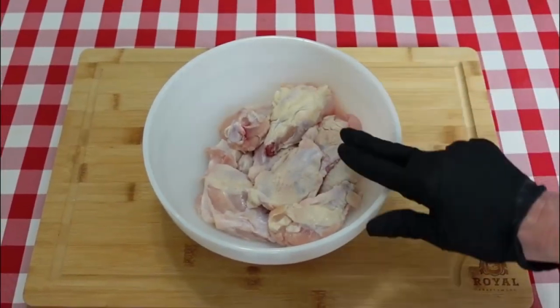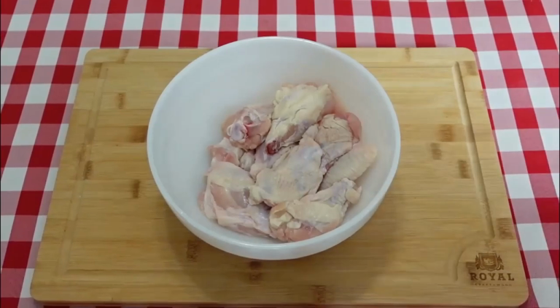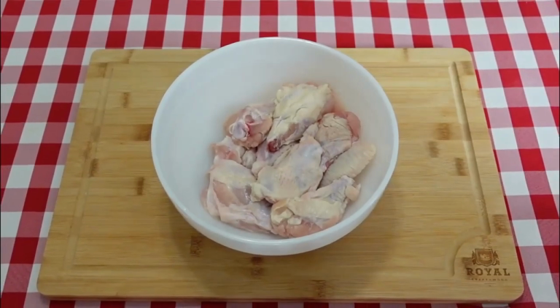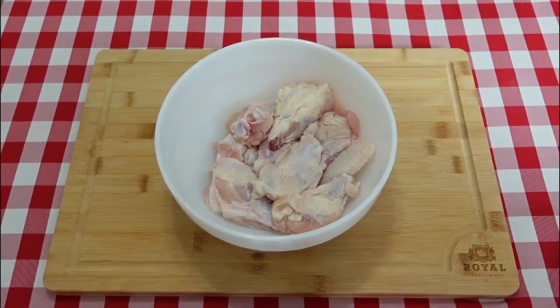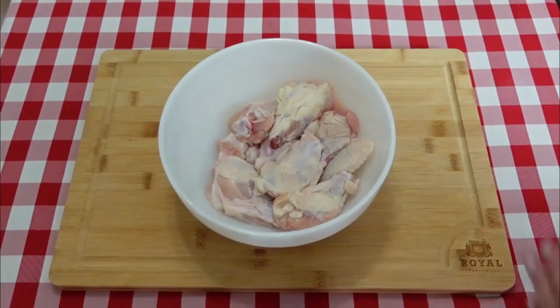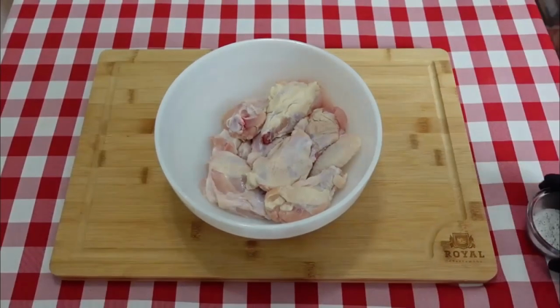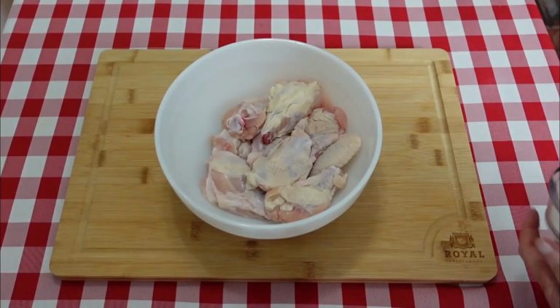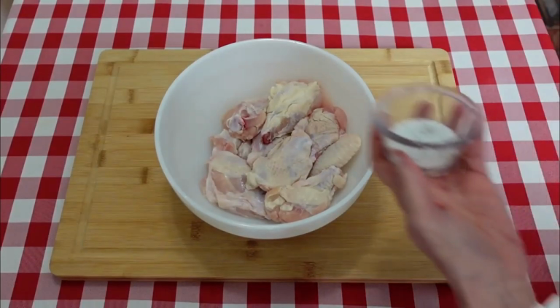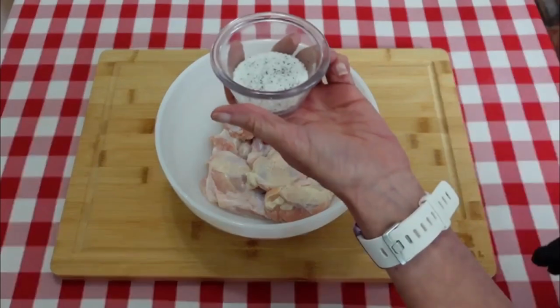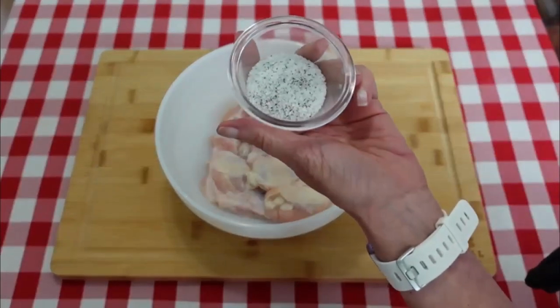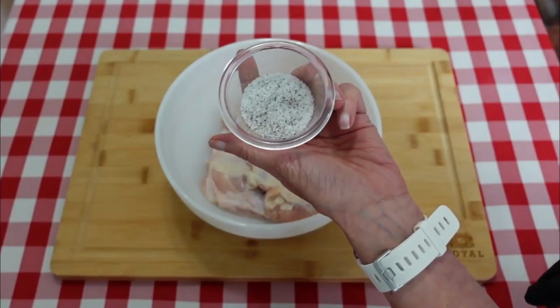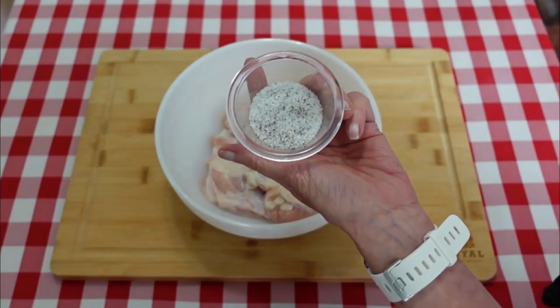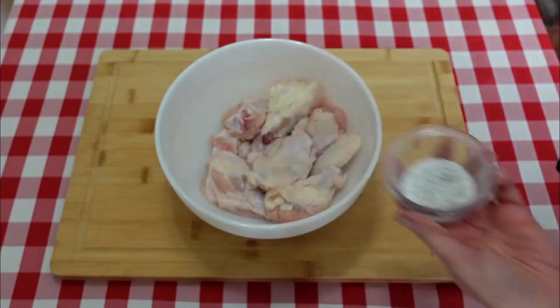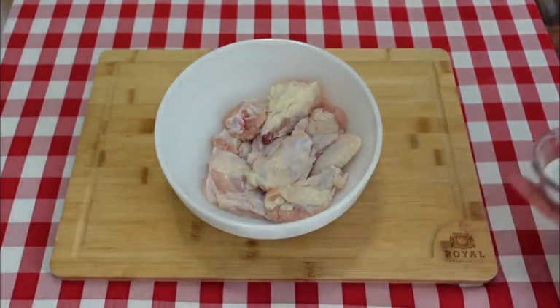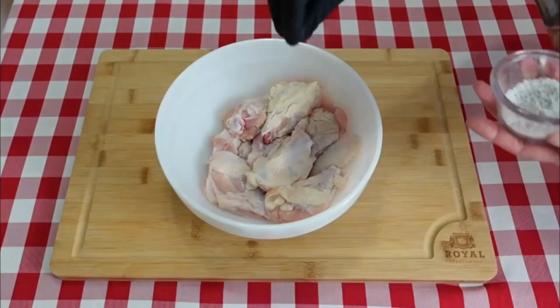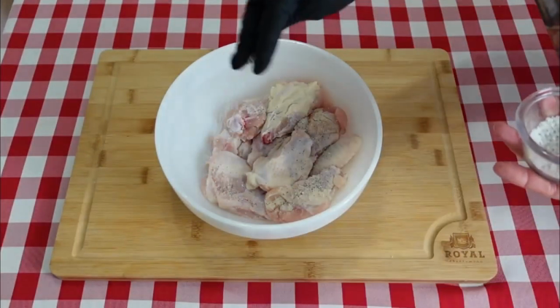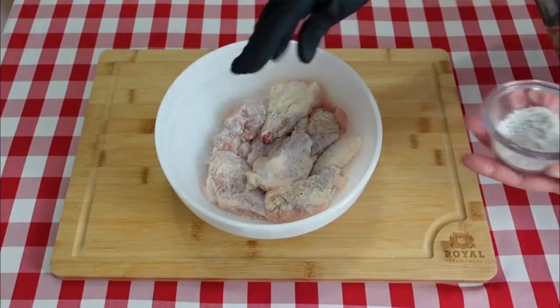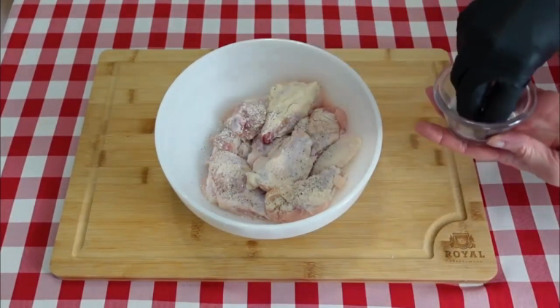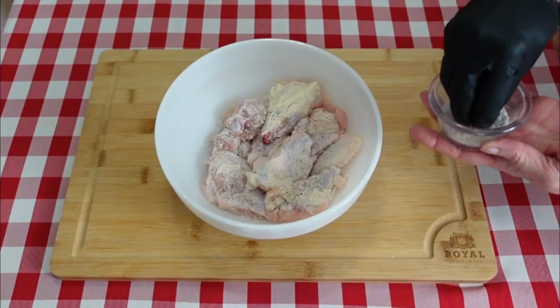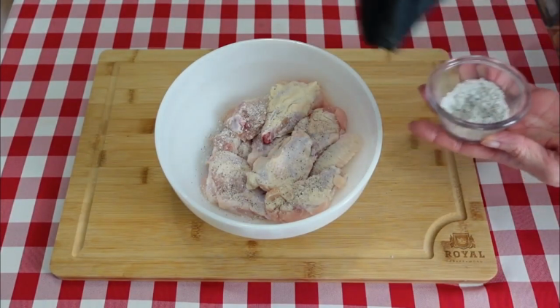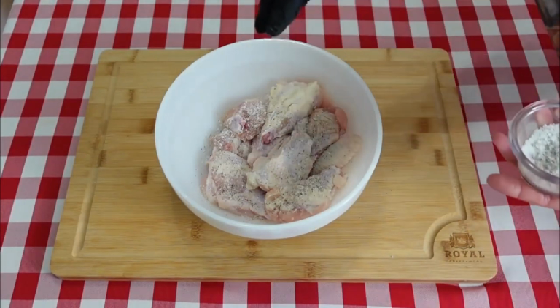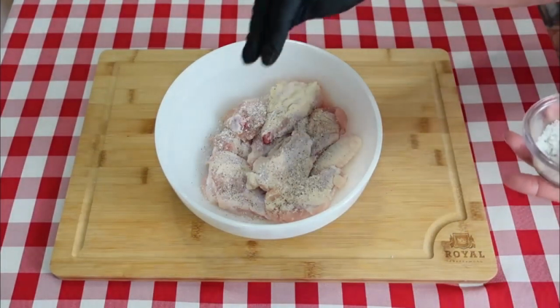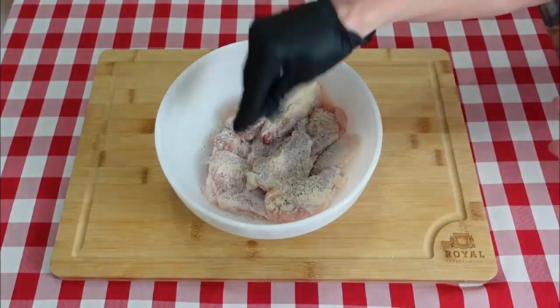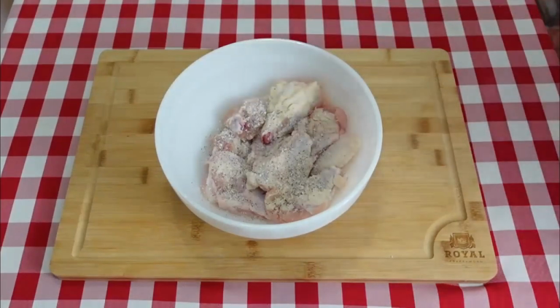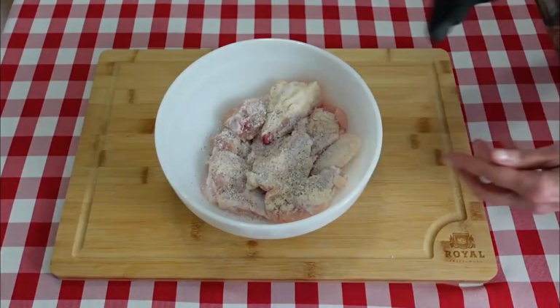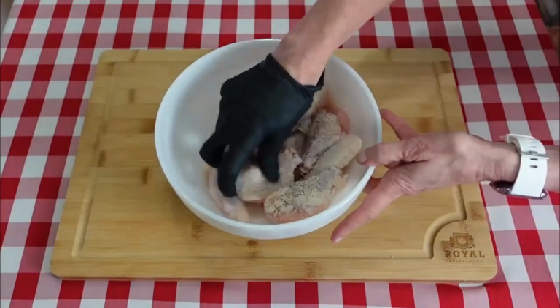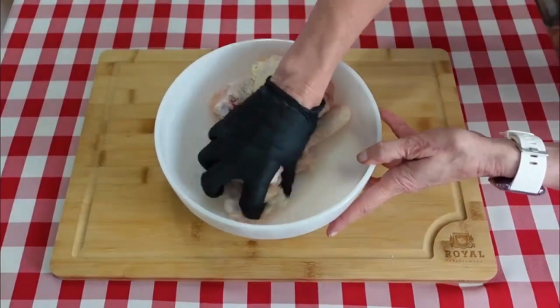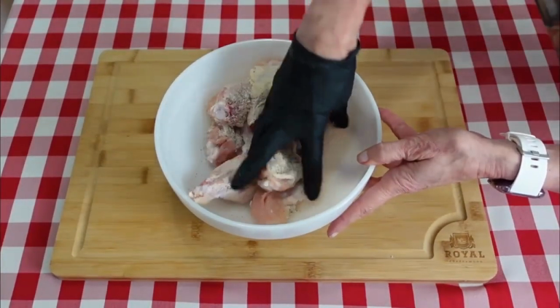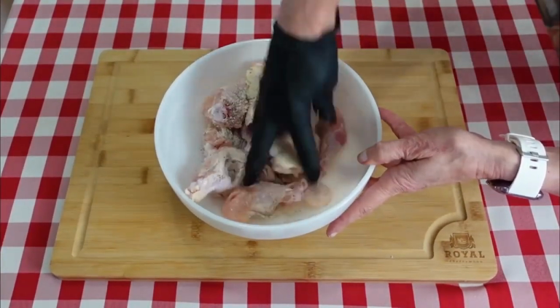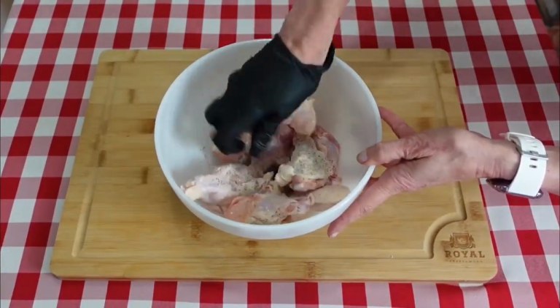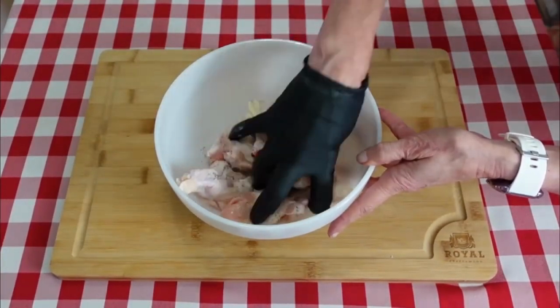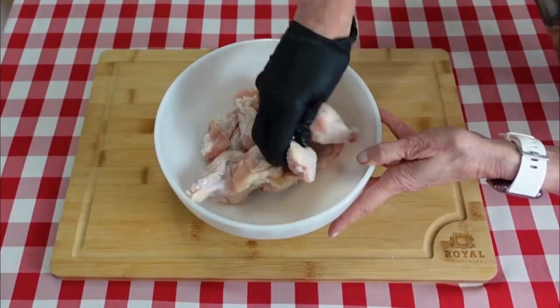Now on to our wings. I patted these dry with paper towels. I'm gonna season the wings up today with just salt and pepper — I'm using kosher salt by the way. Get that seasoning all mixed in well to the wings.